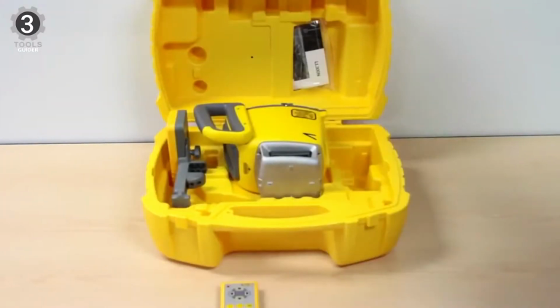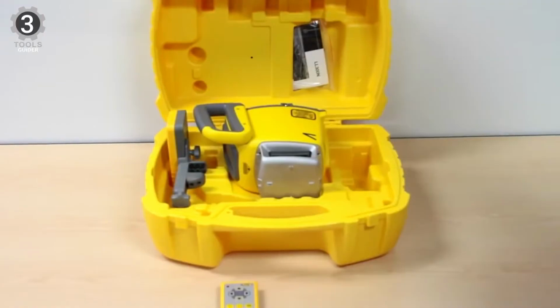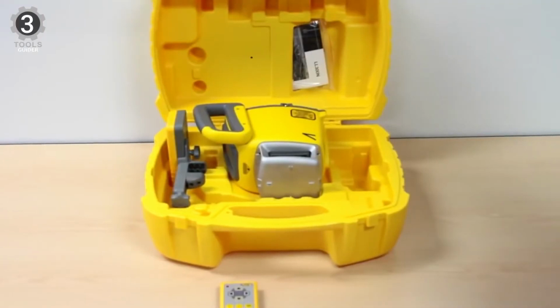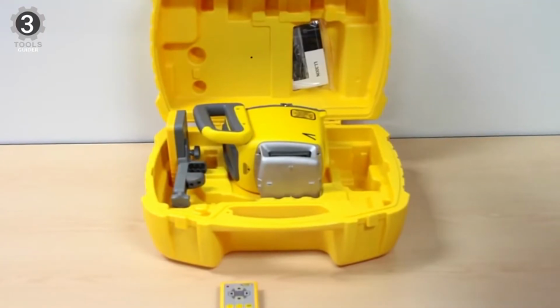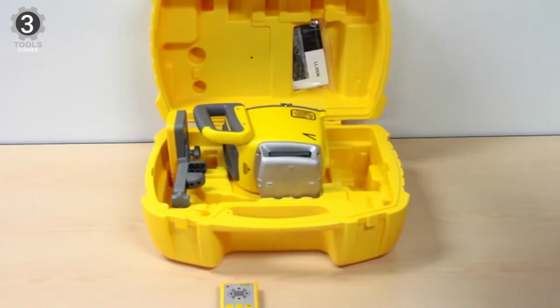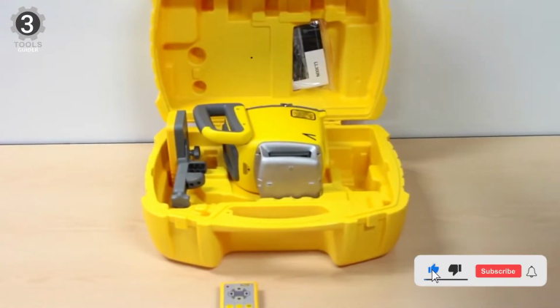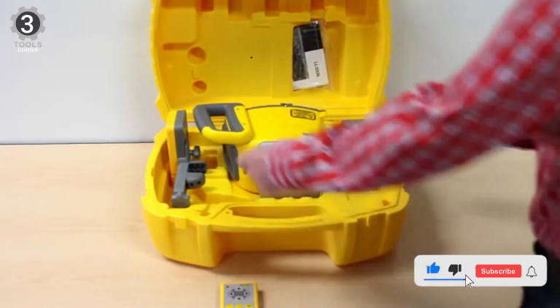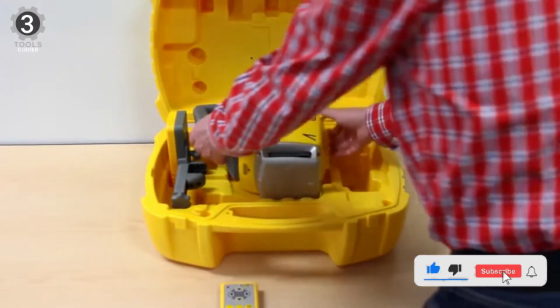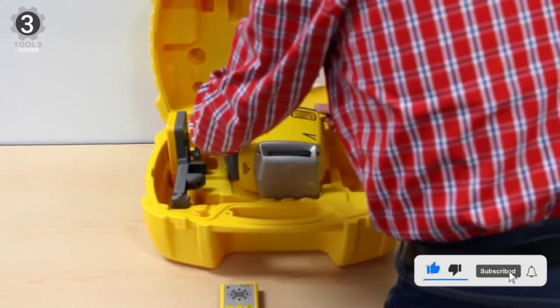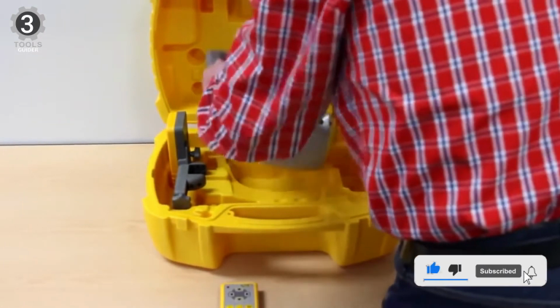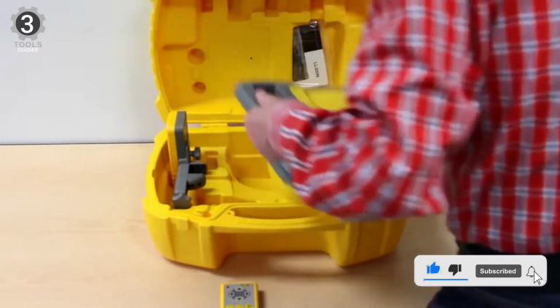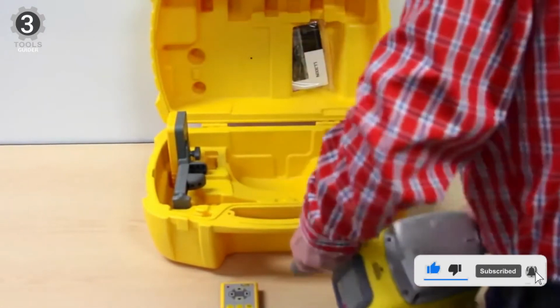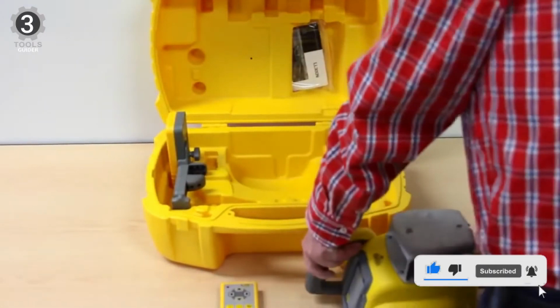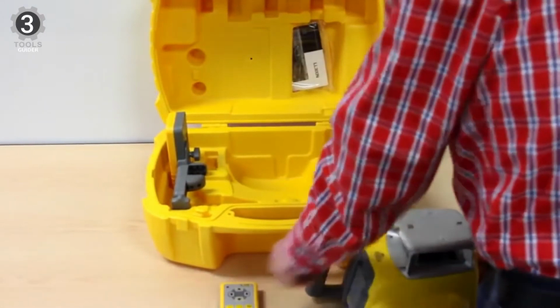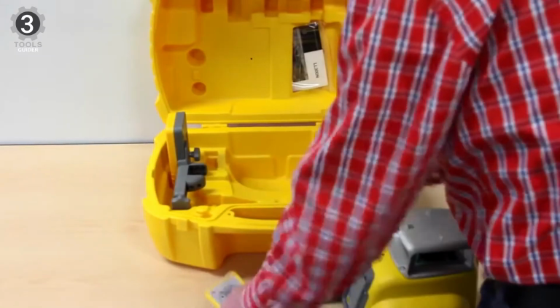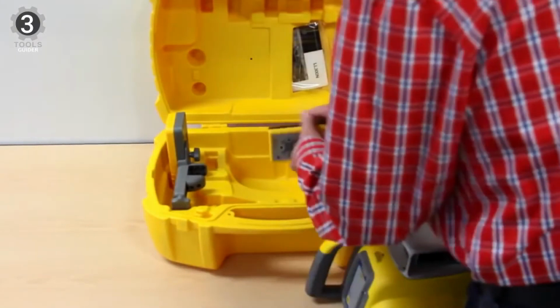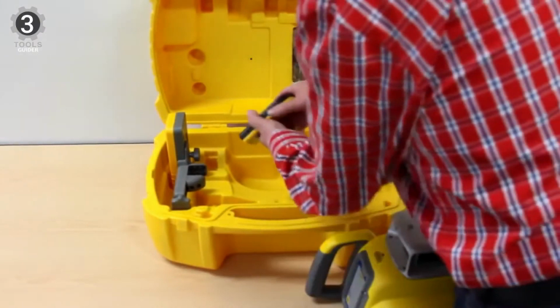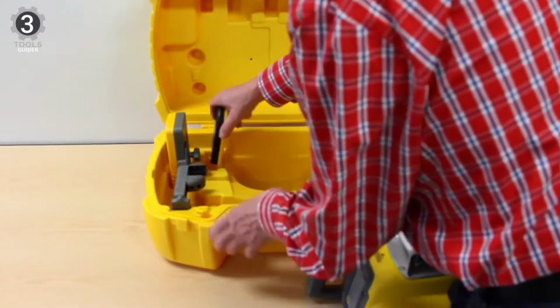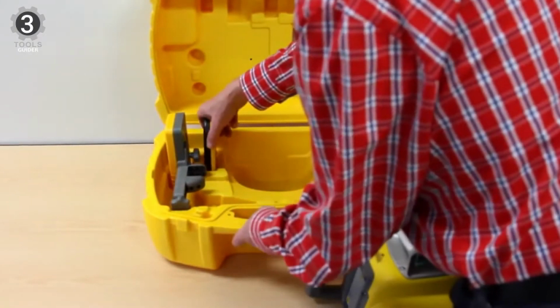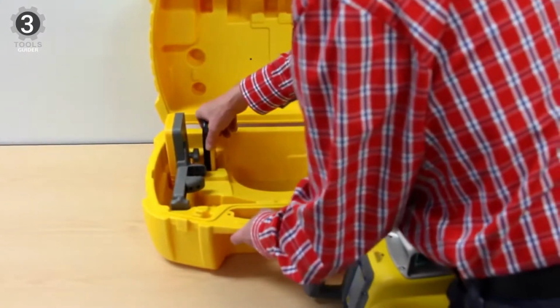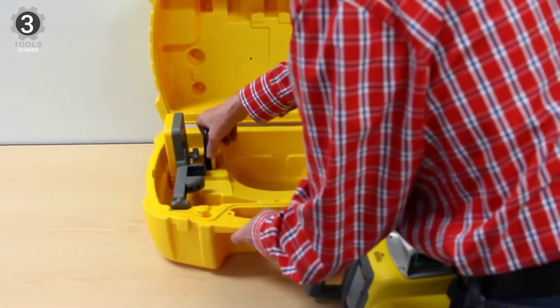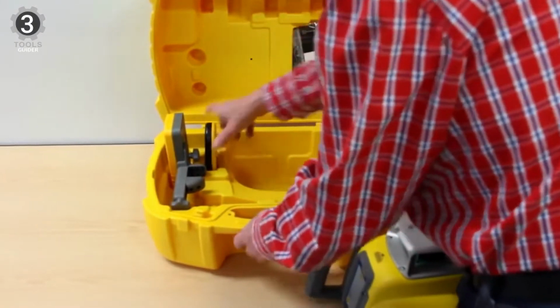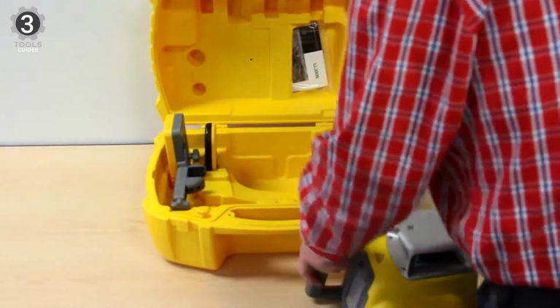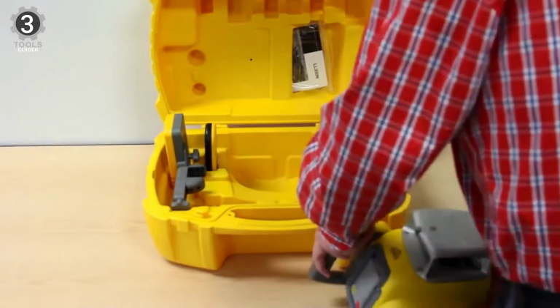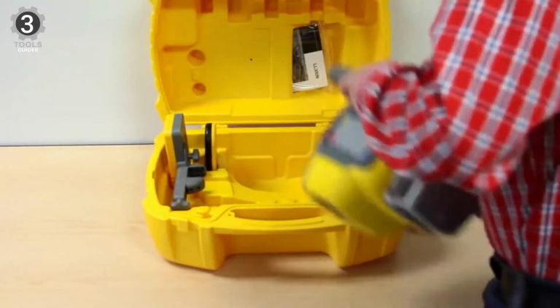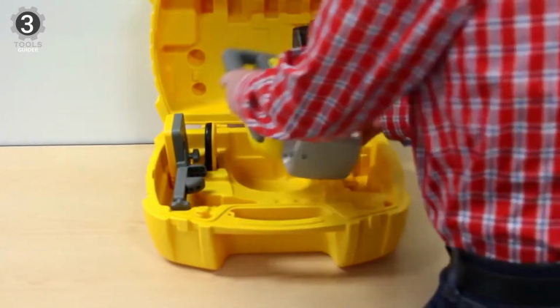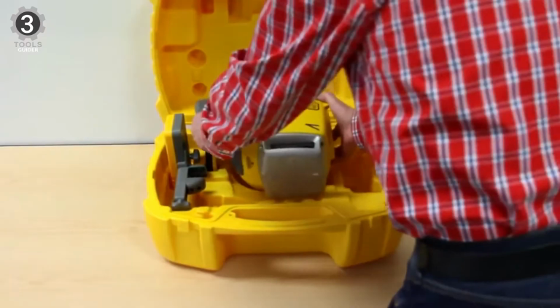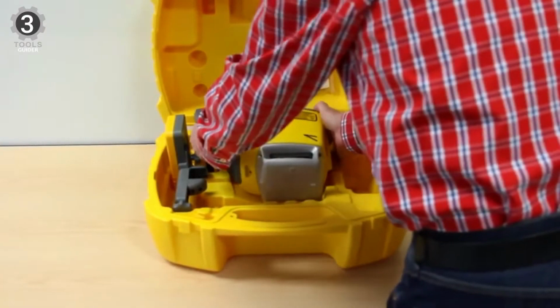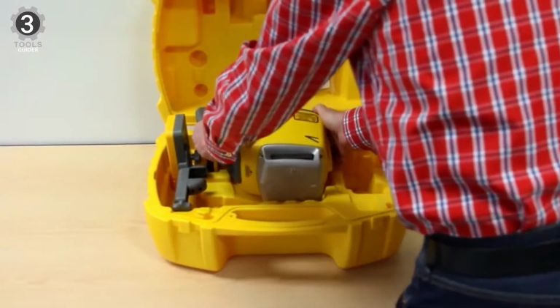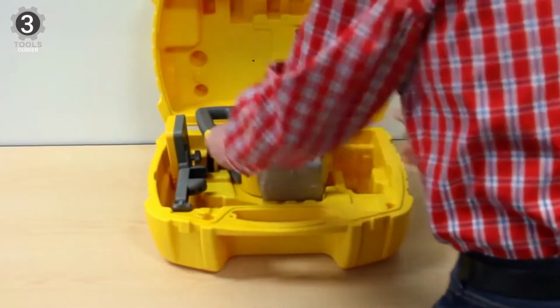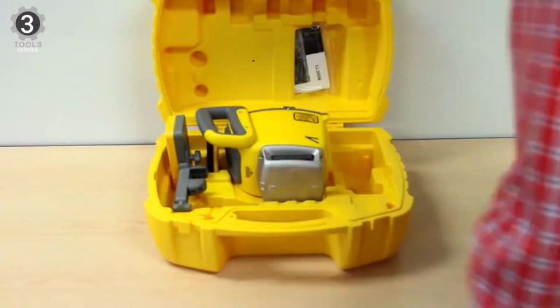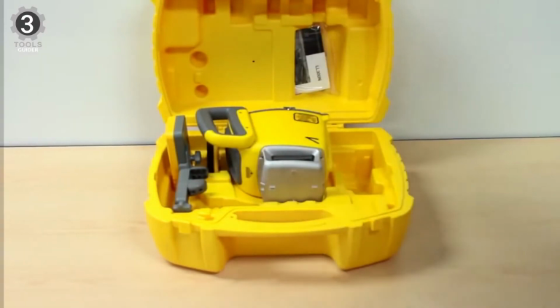To justify the high price tag, the manufacturer has included an extensive number of attachments in the package: the unit itself, a carrying case, a Spectra Precision HR320 detector bracket, a mounting bracket, and batteries. You also get a mouth-watering 5-year warranty on this model.